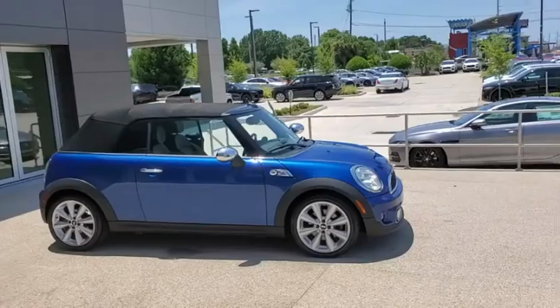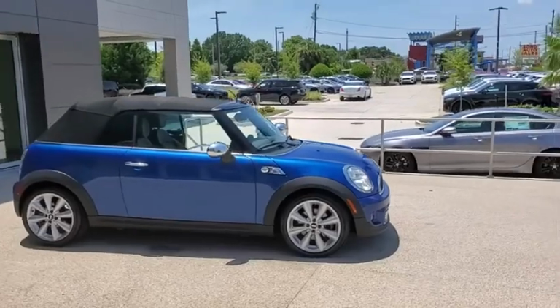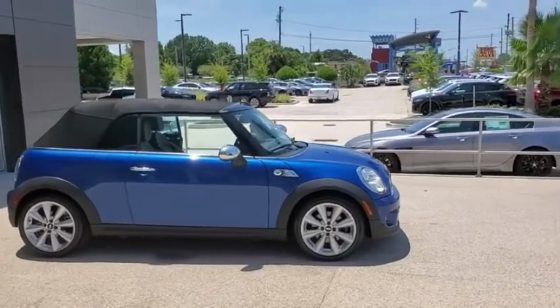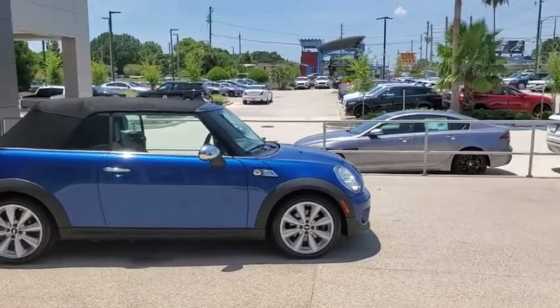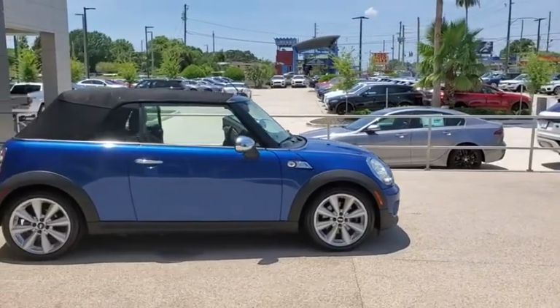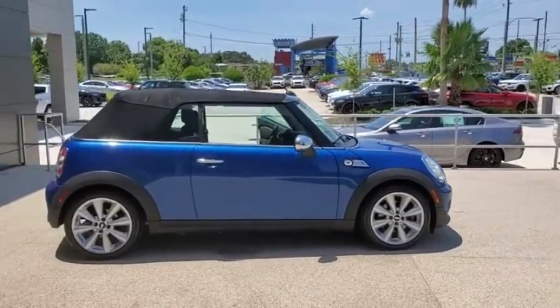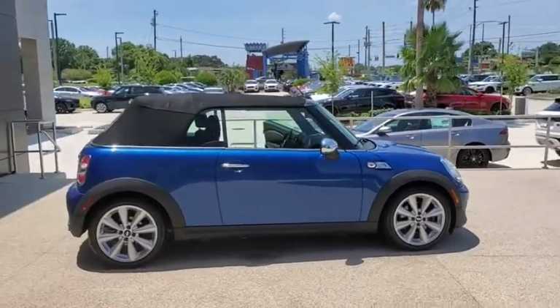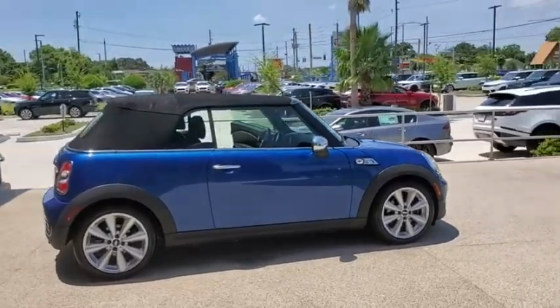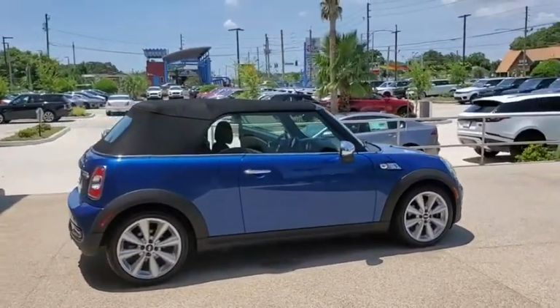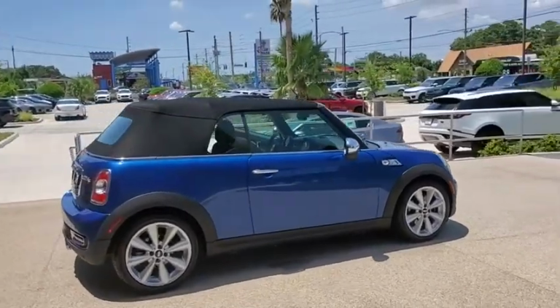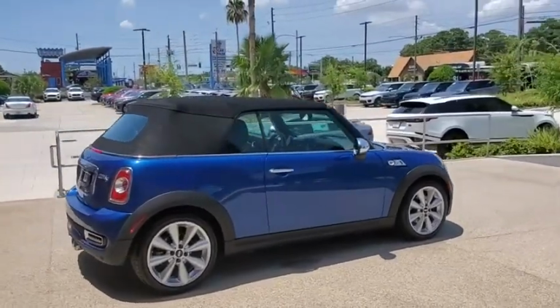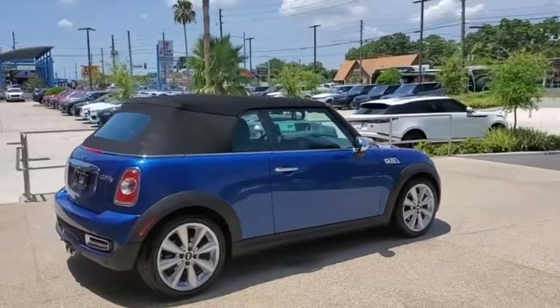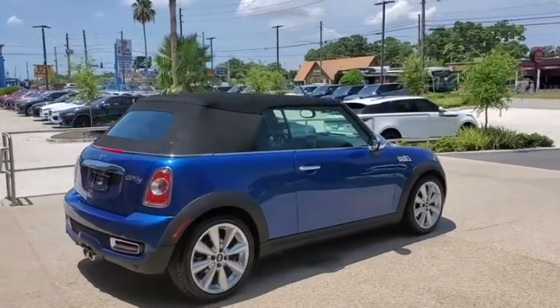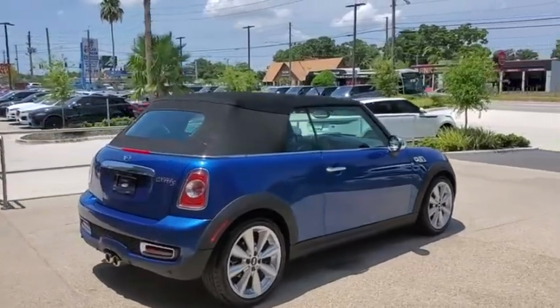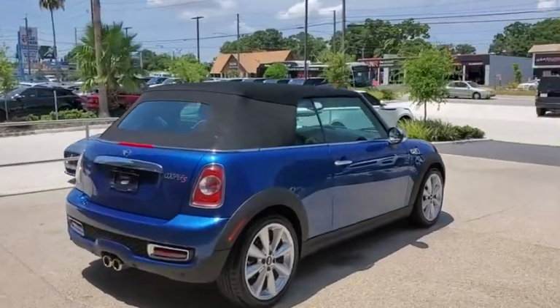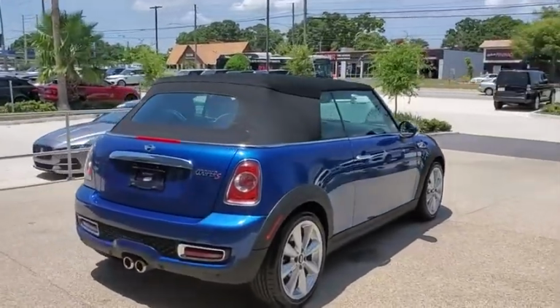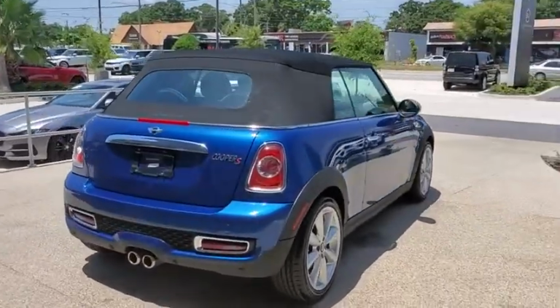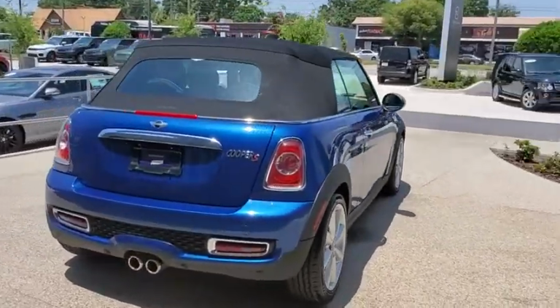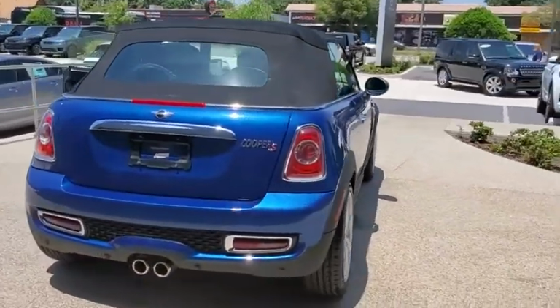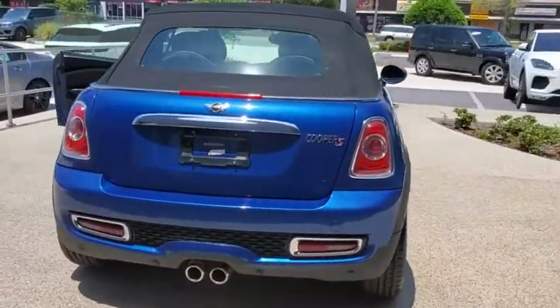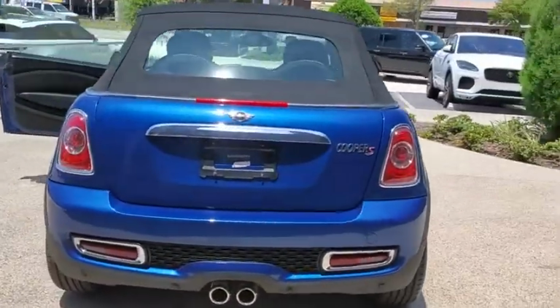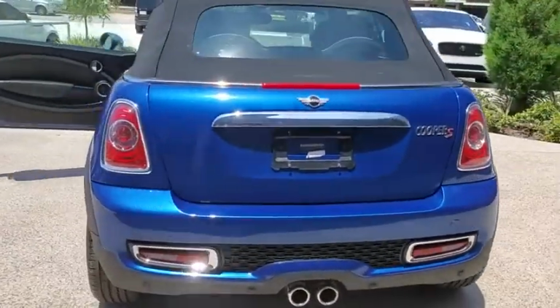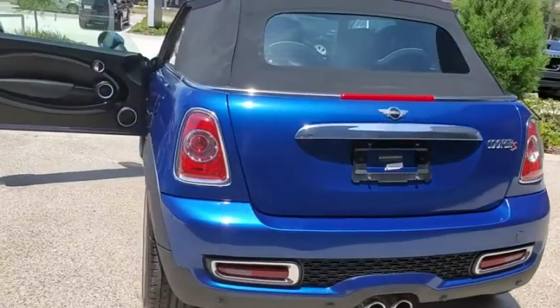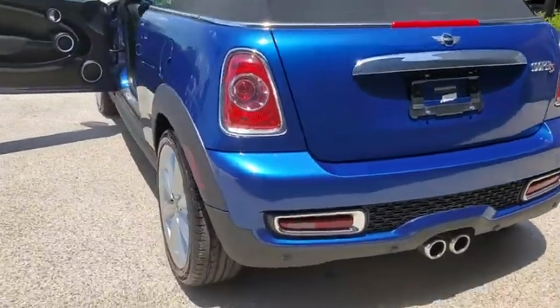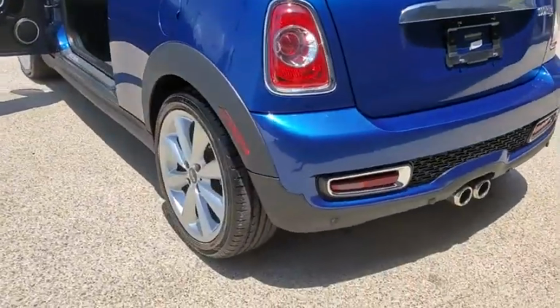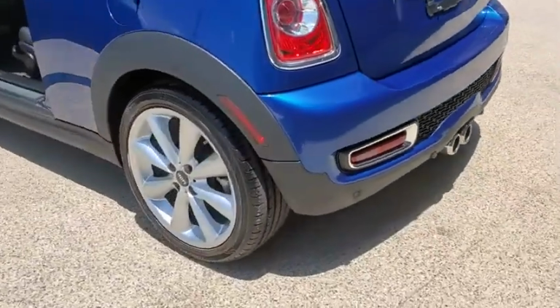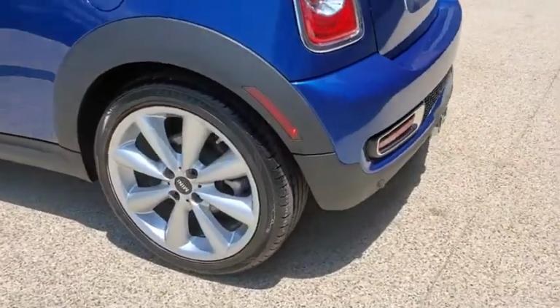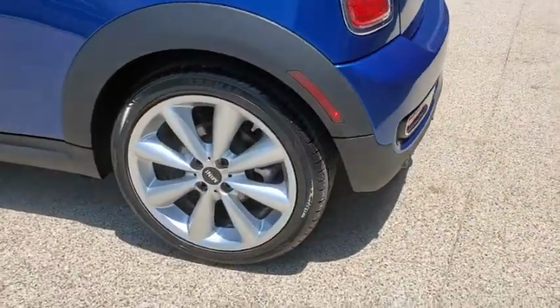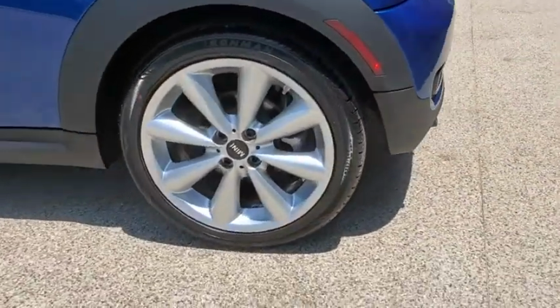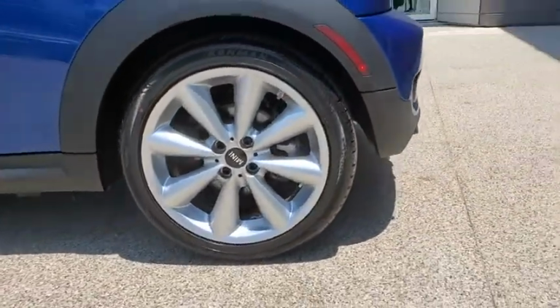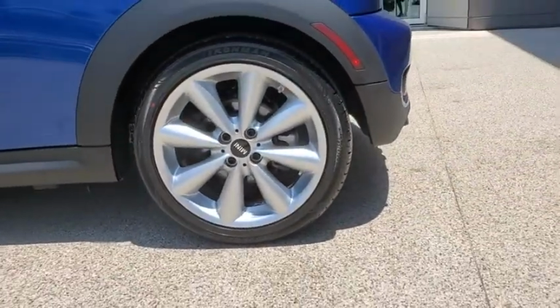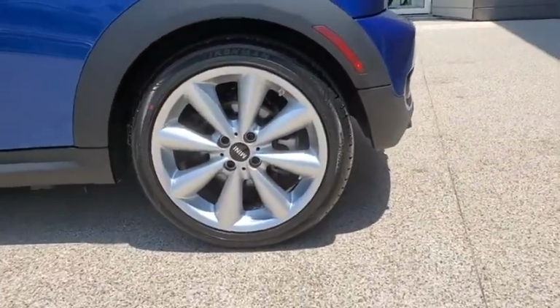Come test drive the 2015 Mini Cooper Clubman. The Mini Cooper Clubman is a longer version of the regular Mini with a larger back seat and more cargo space. Fuel economy on the Clubman is excellent, ranging from 29 to 33 mpg.